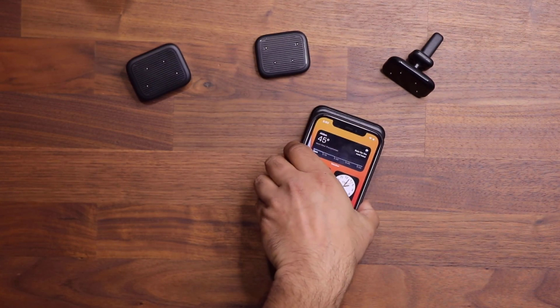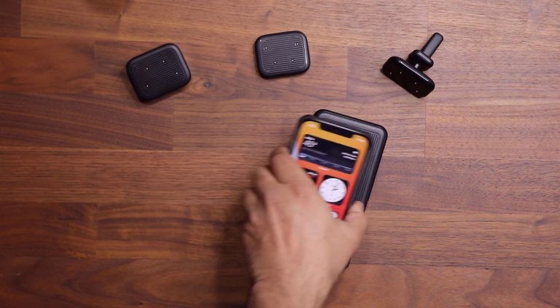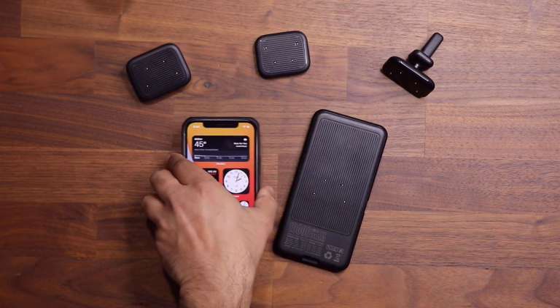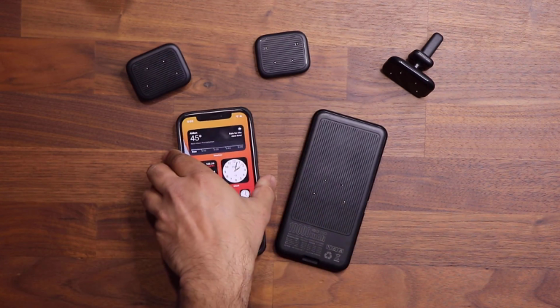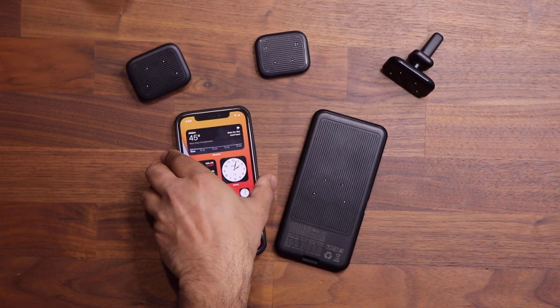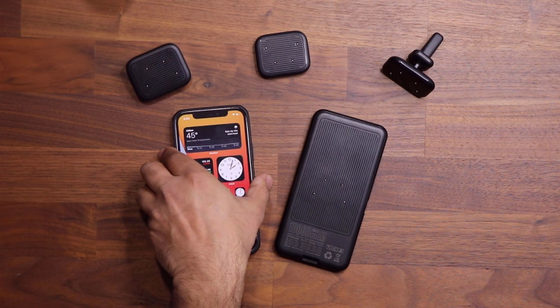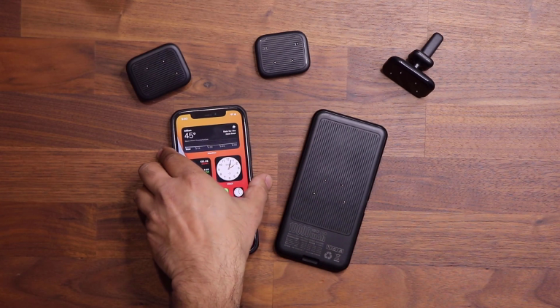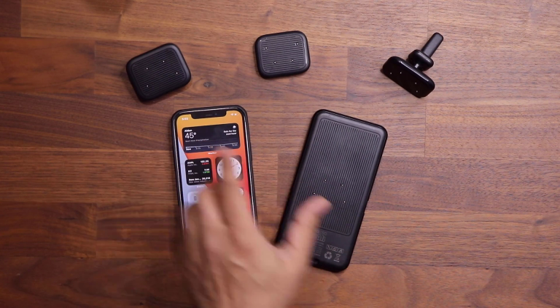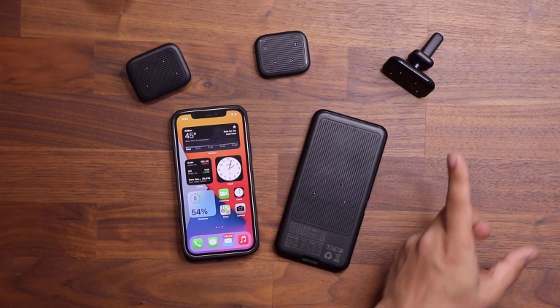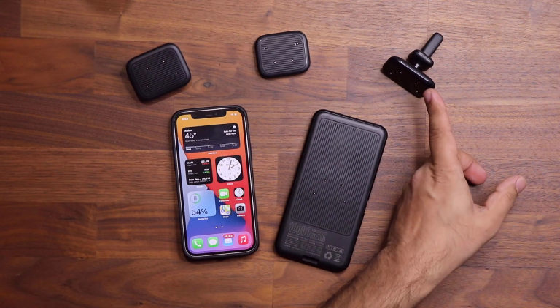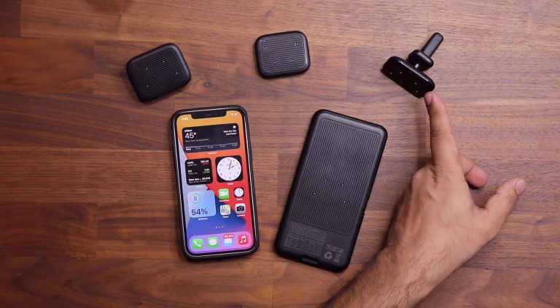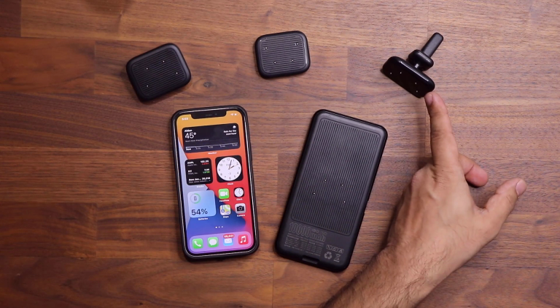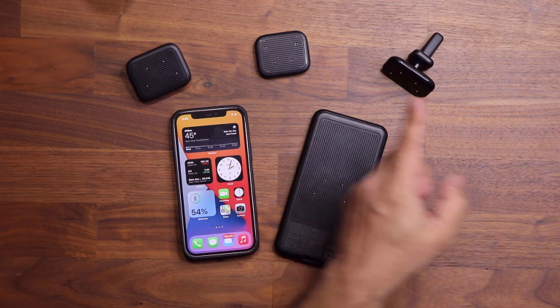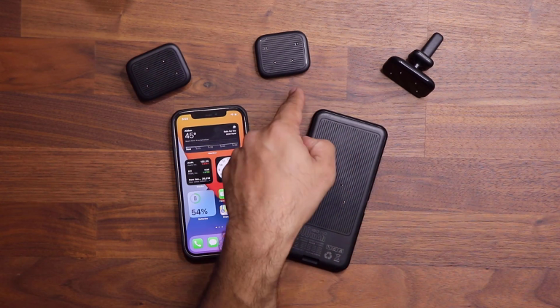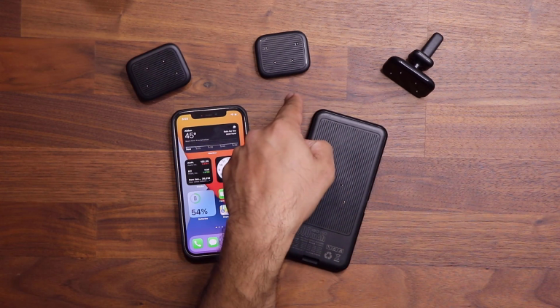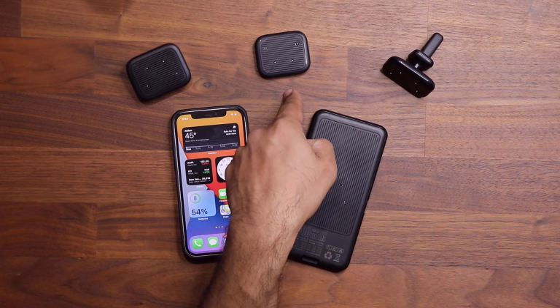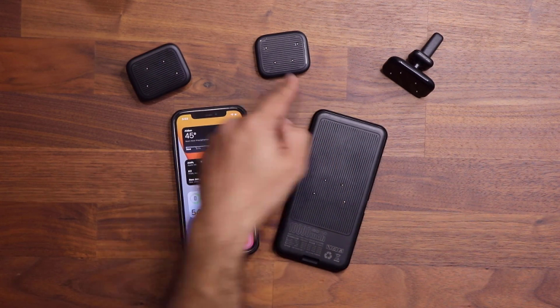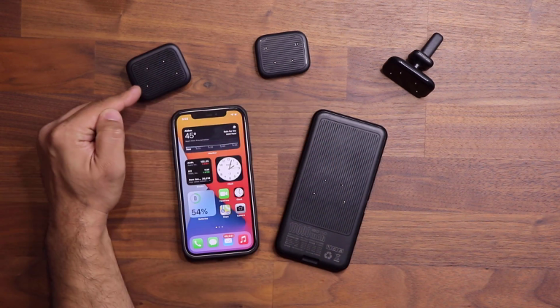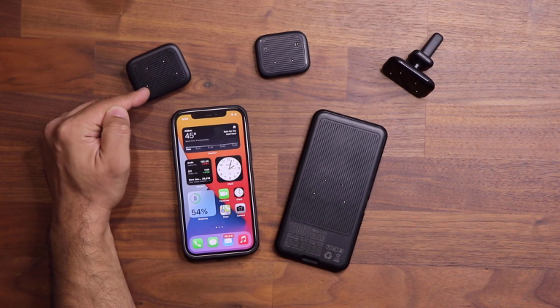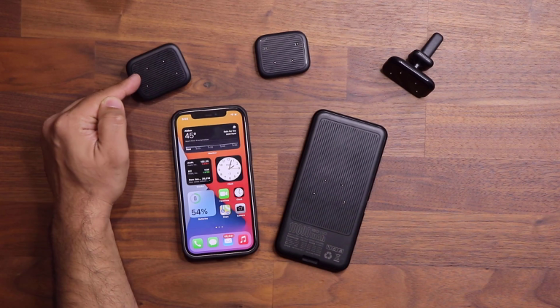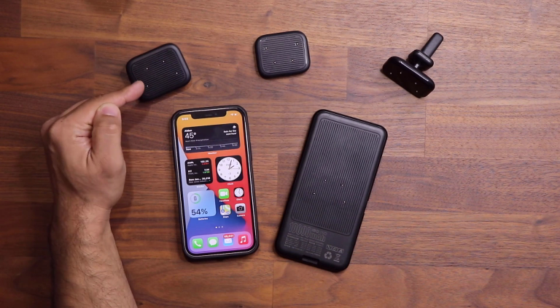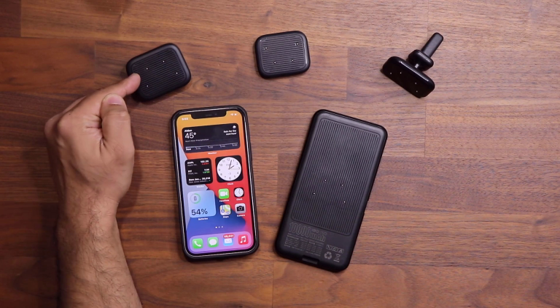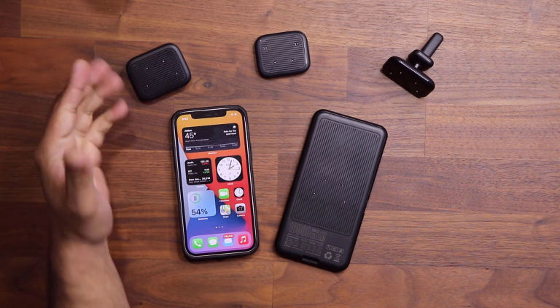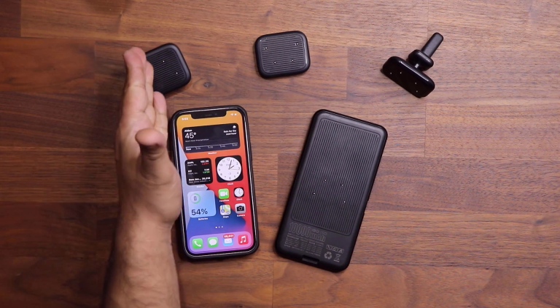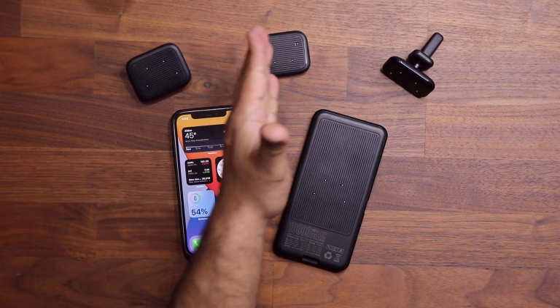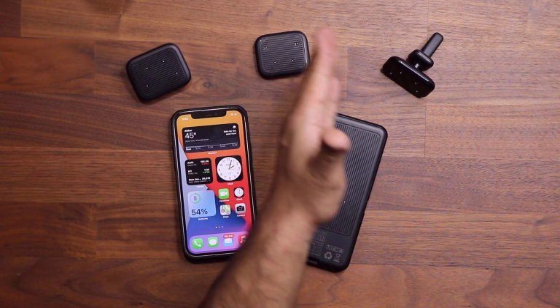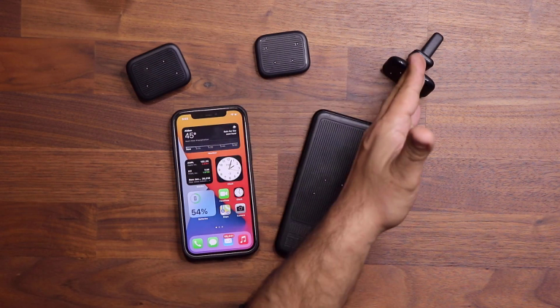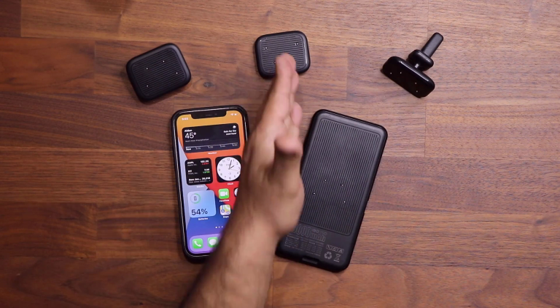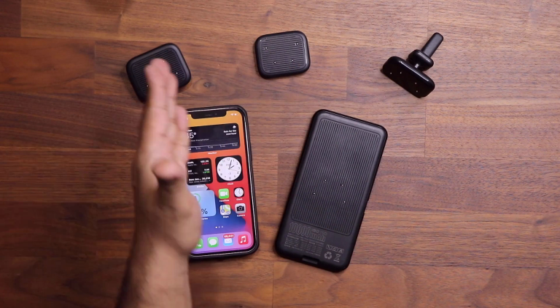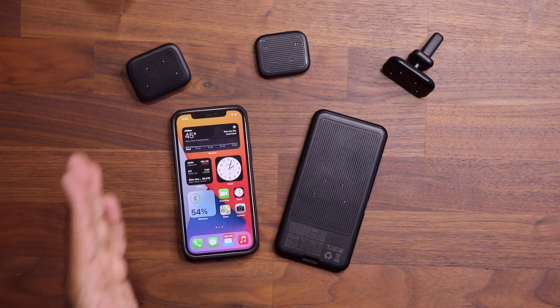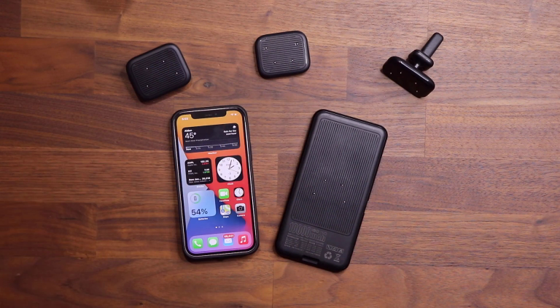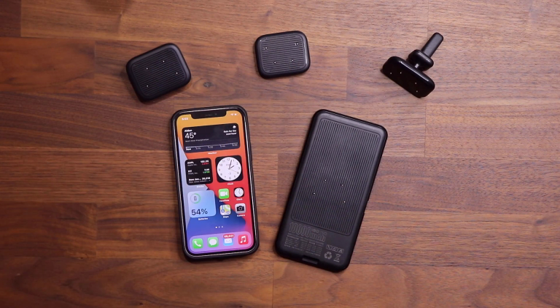Now, what about all this ecosystem I'm talking about? We have a car attachment, a gaming attachment, and a desk attachment. Let me show you how each one of these works.